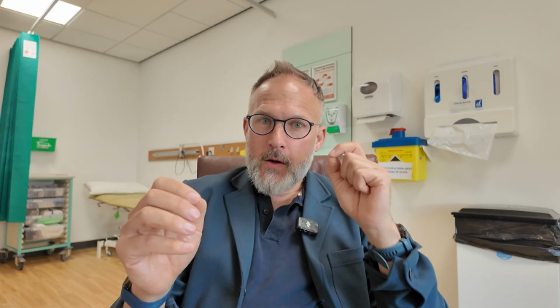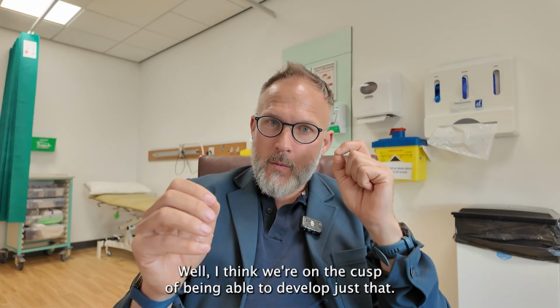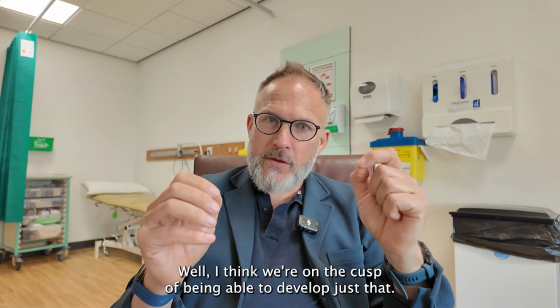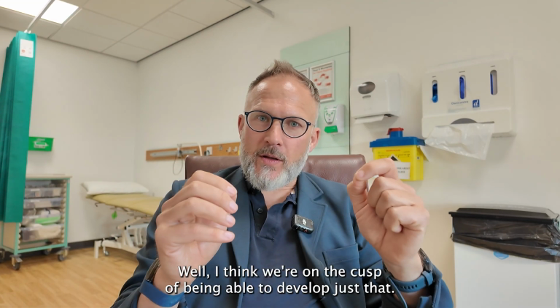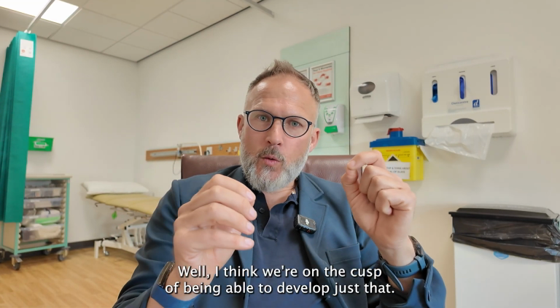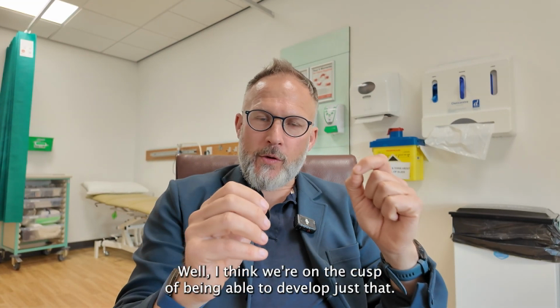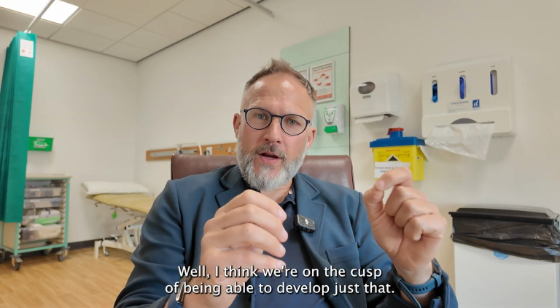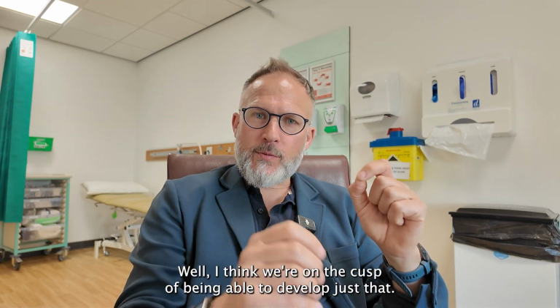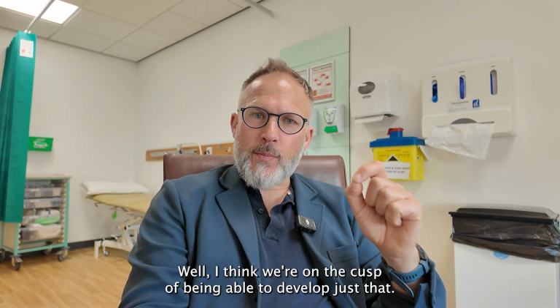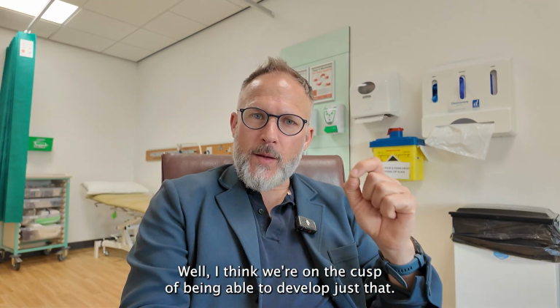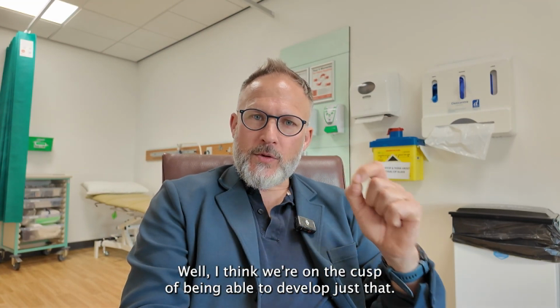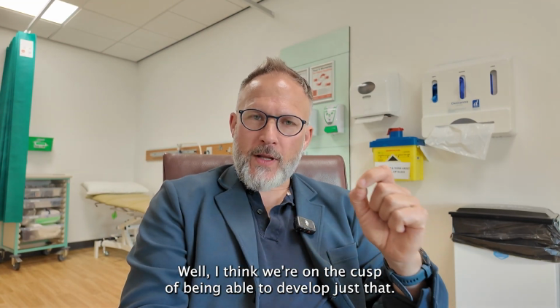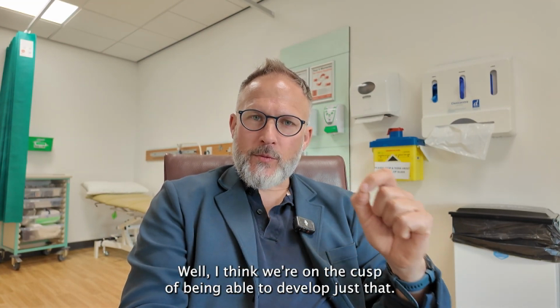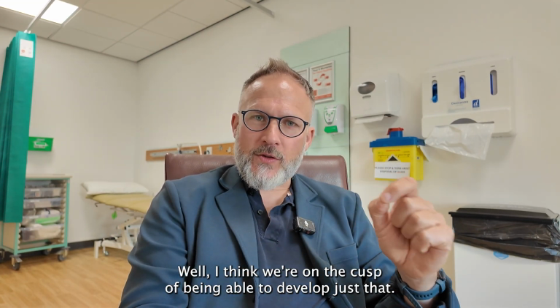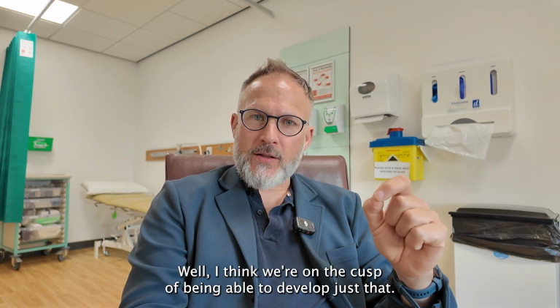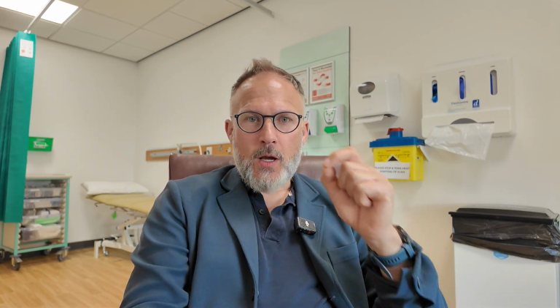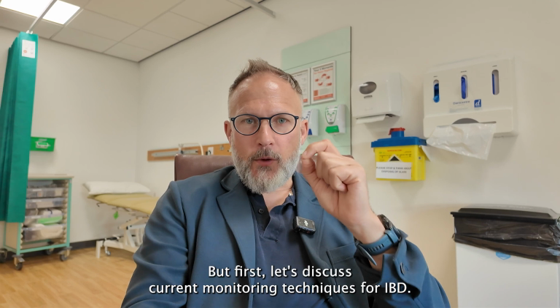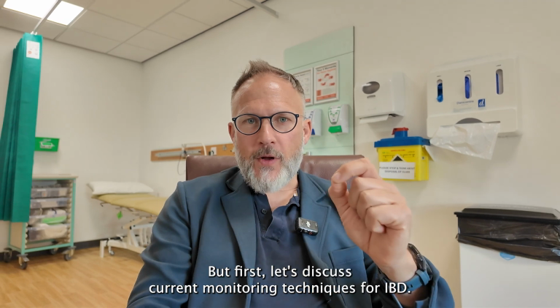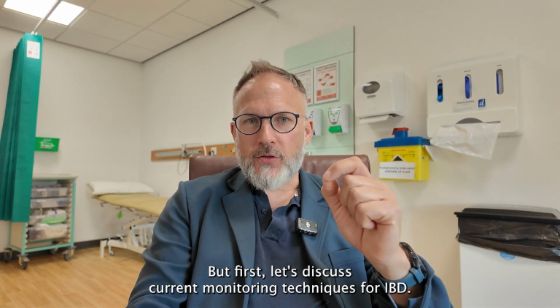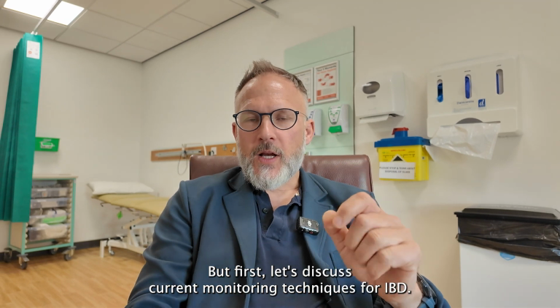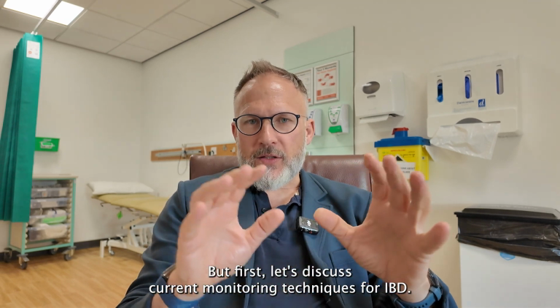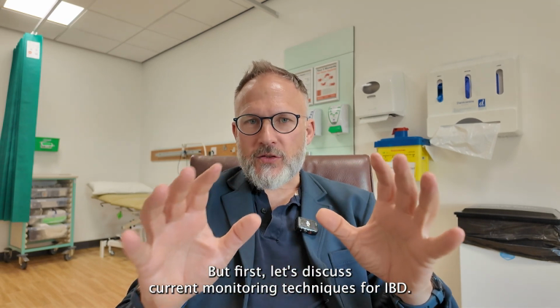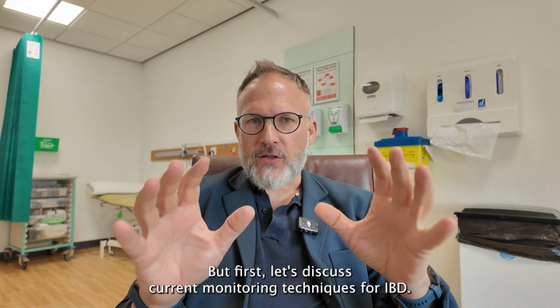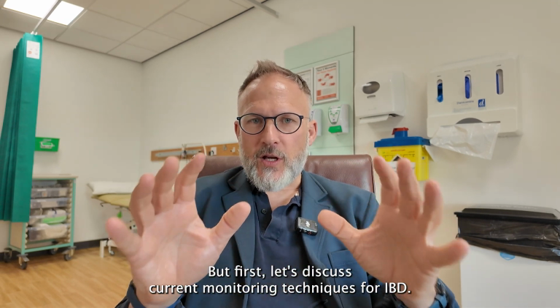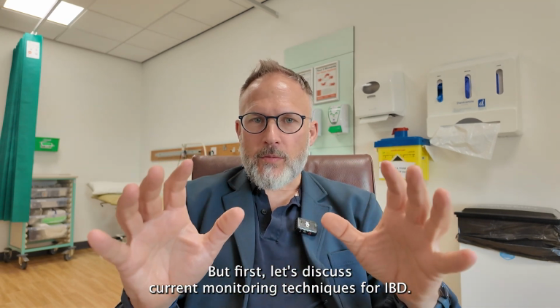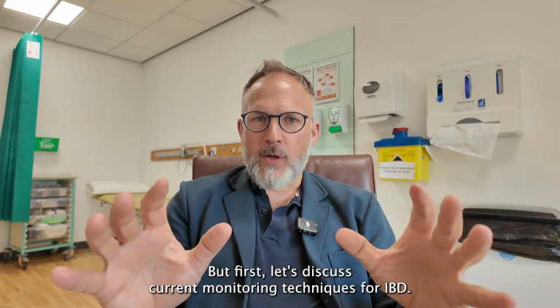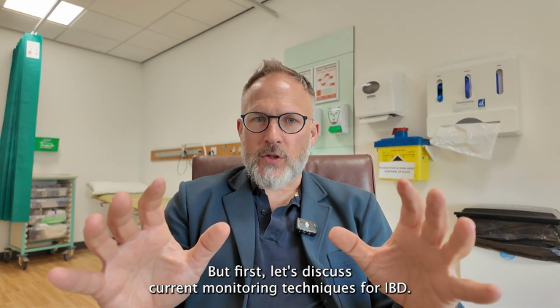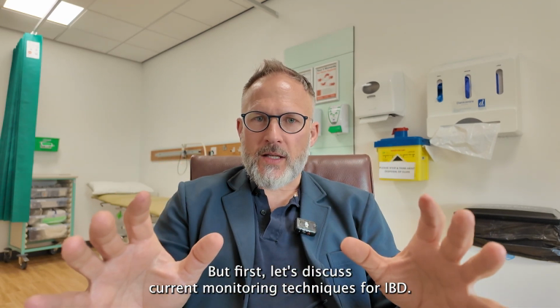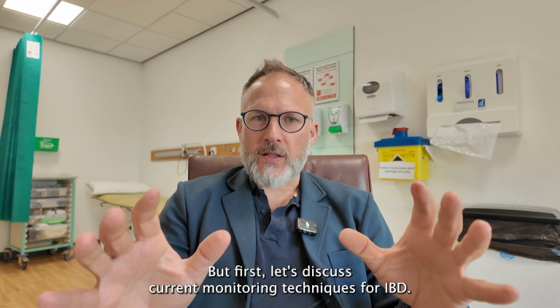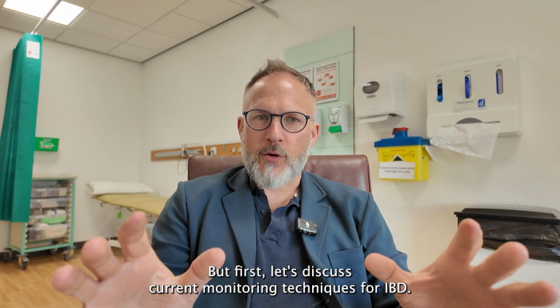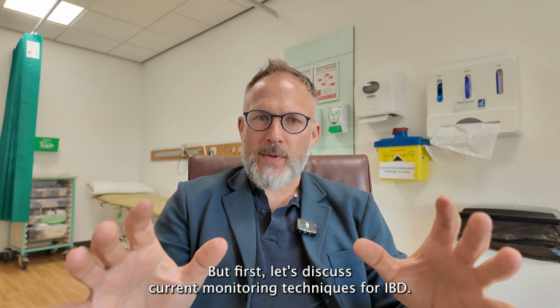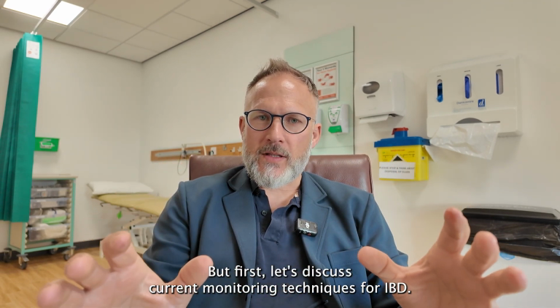Well, I think we're on the cusp of being able to develop just that. But first, let's discuss current monitoring techniques for IBD.